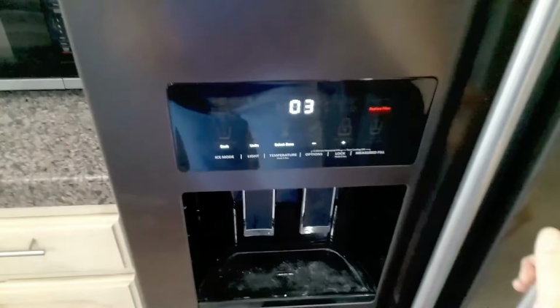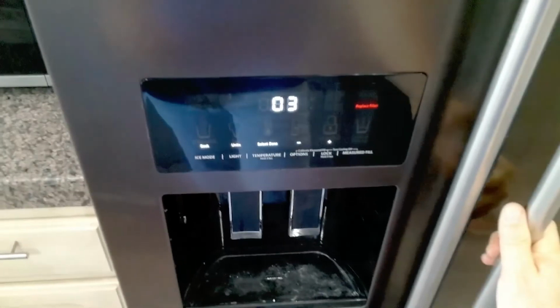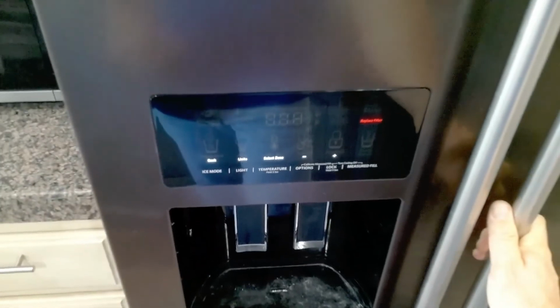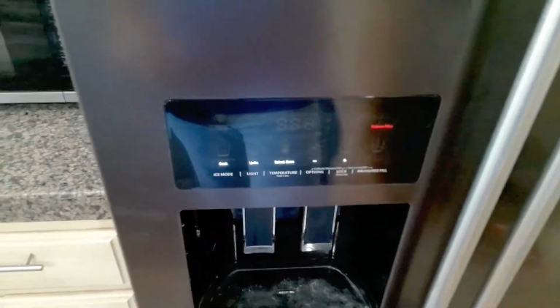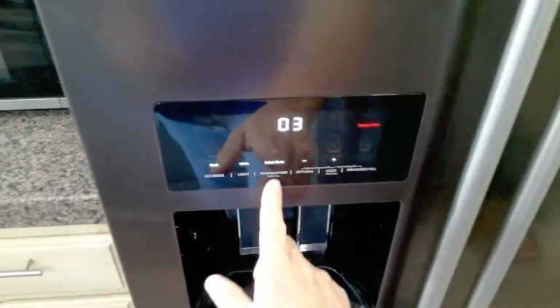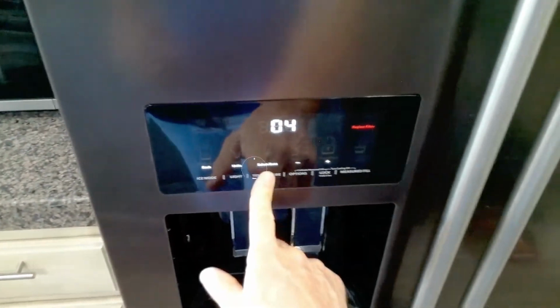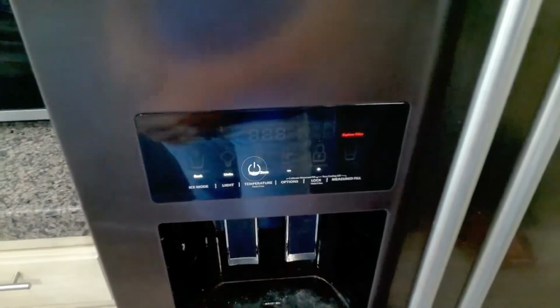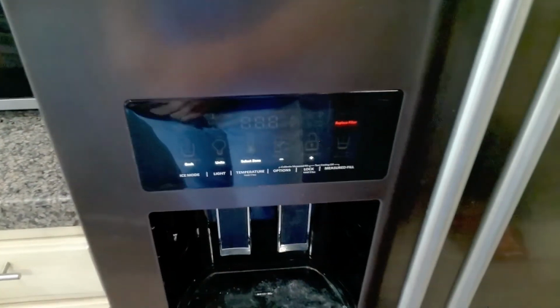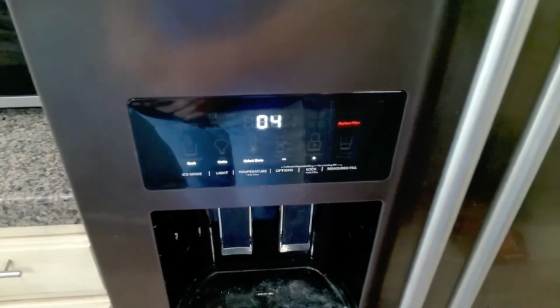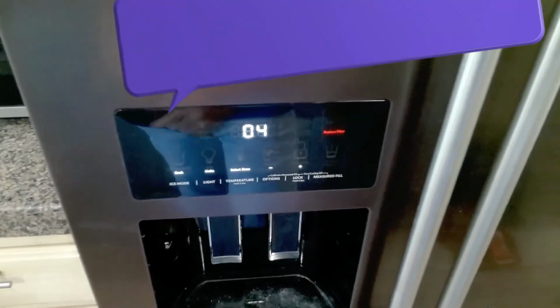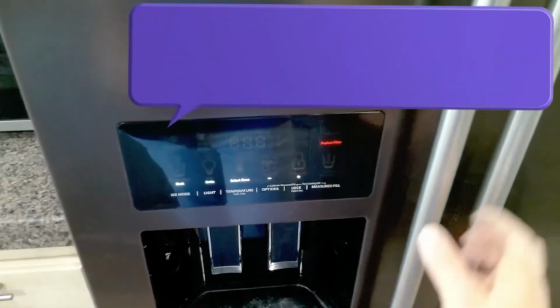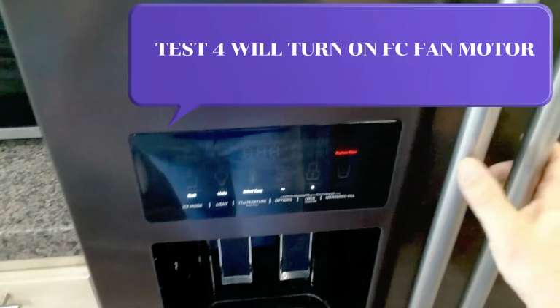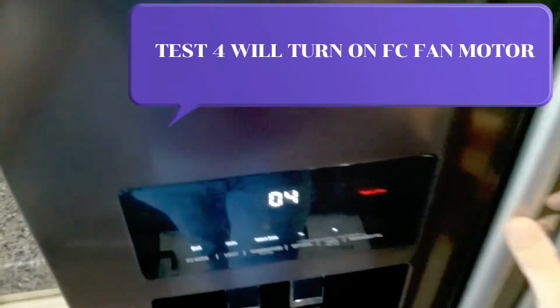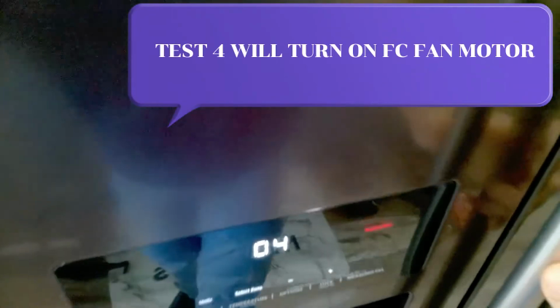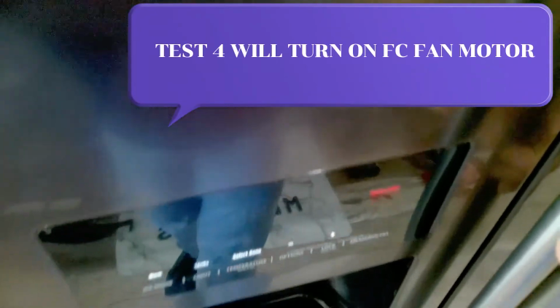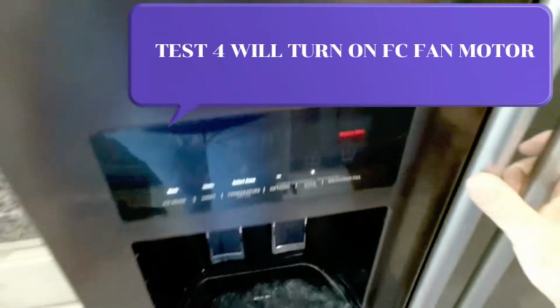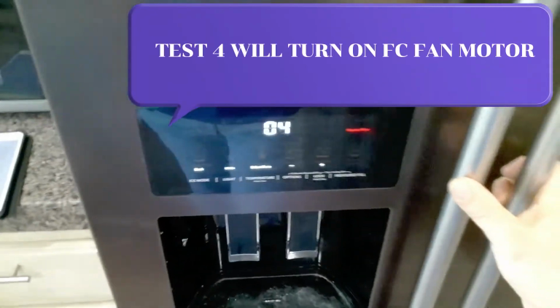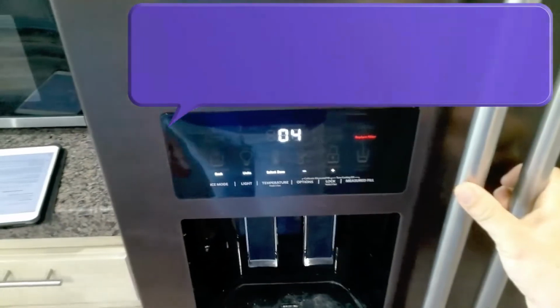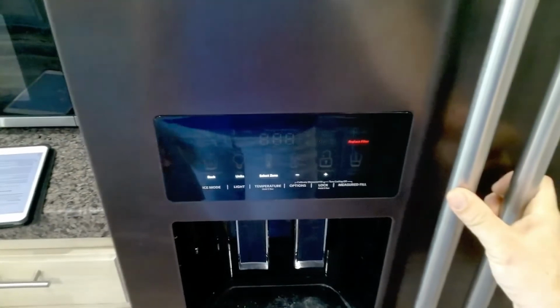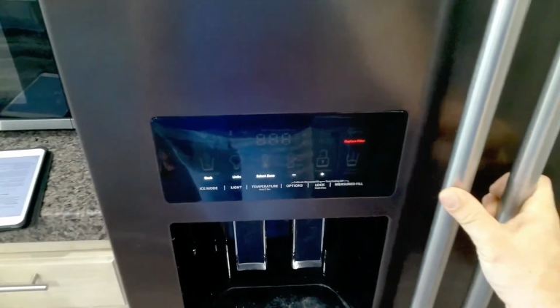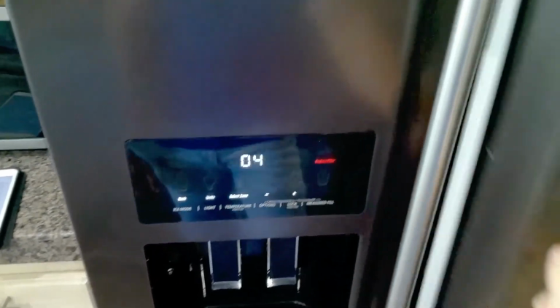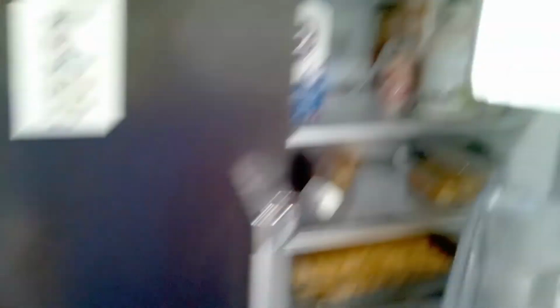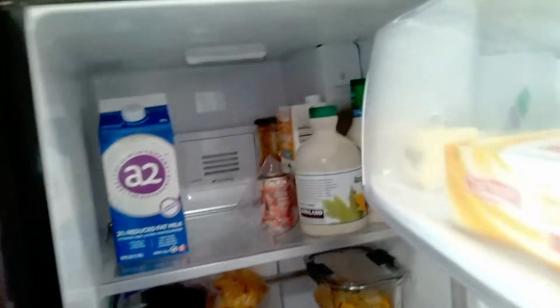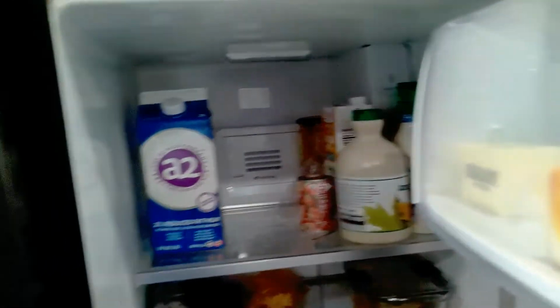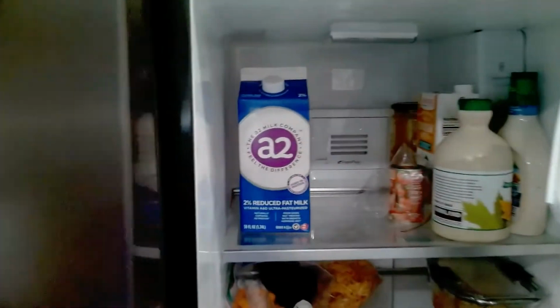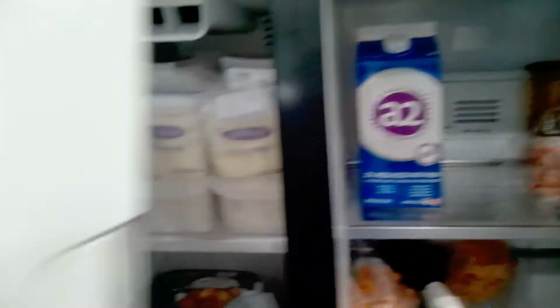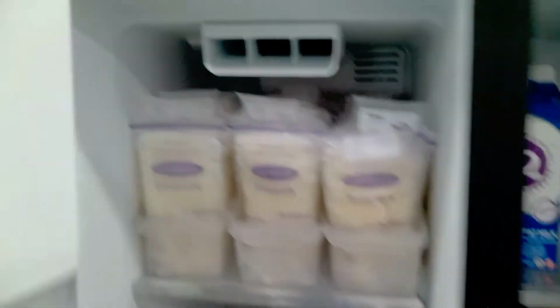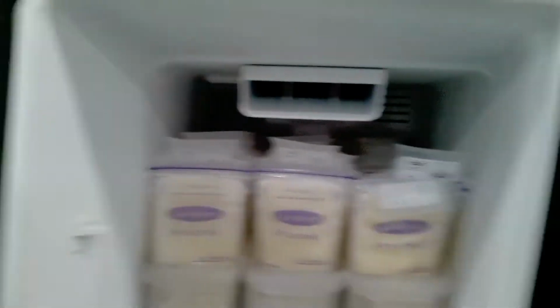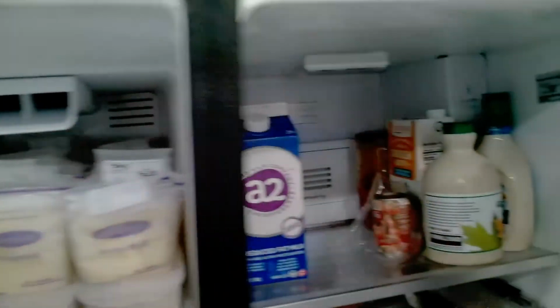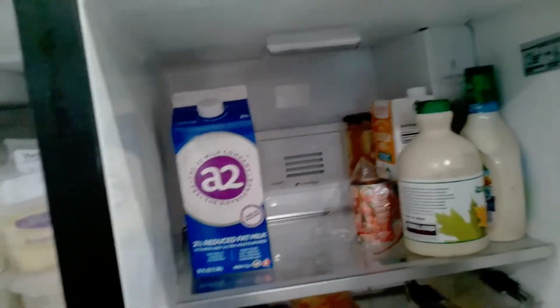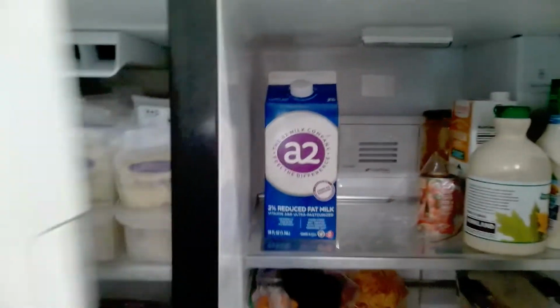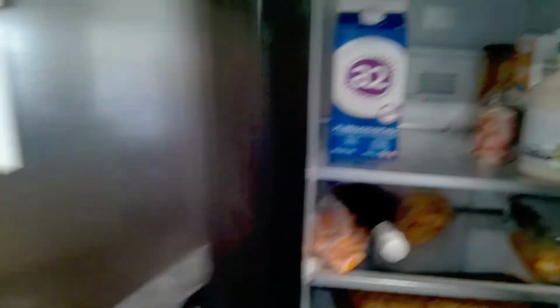To activate the next test, hit temperature, 04. This will turn on the freezer fan motor. If you activate one of these tests and your fan motor is not working, more than likely you have a bad fan.